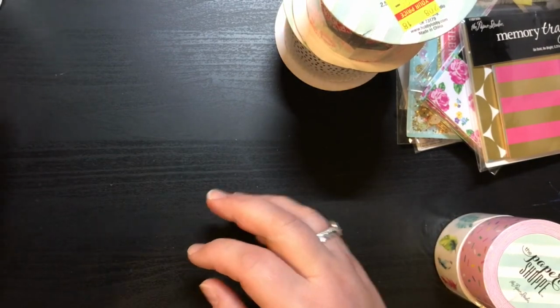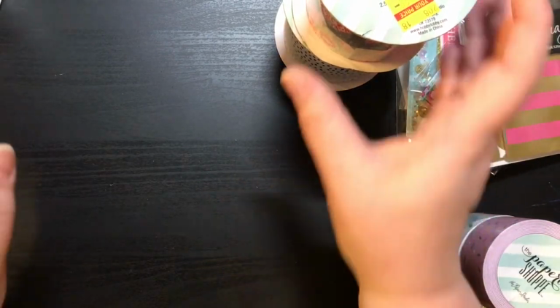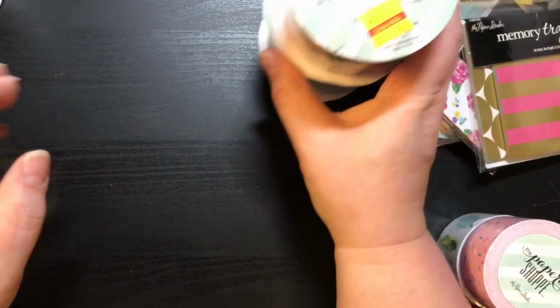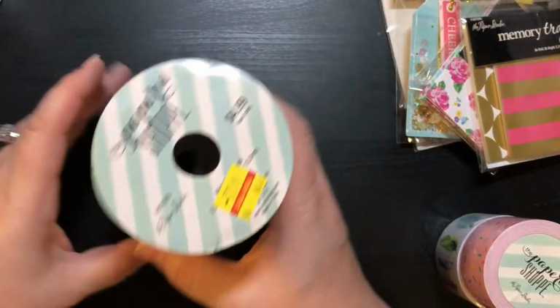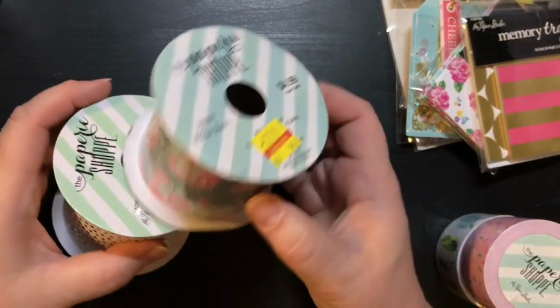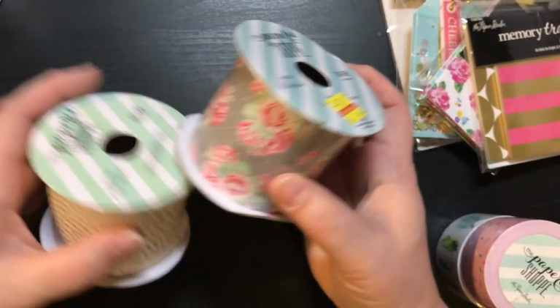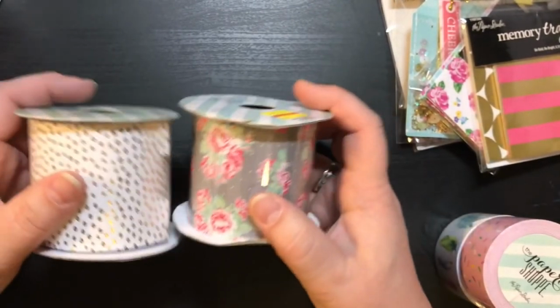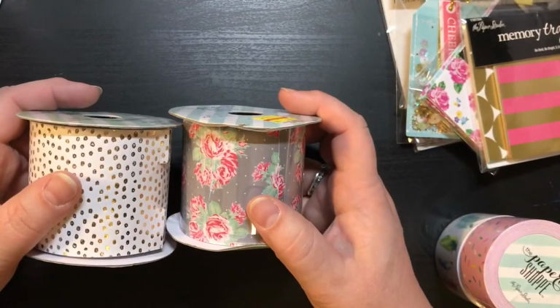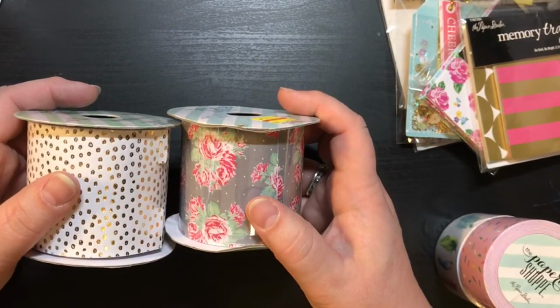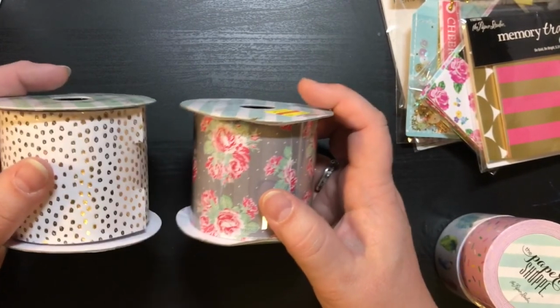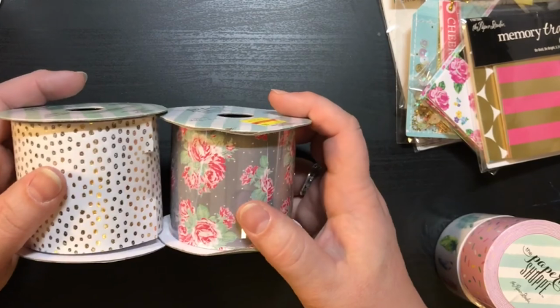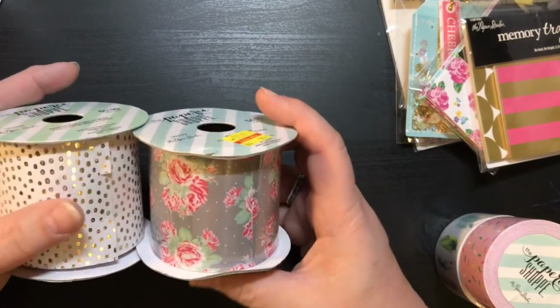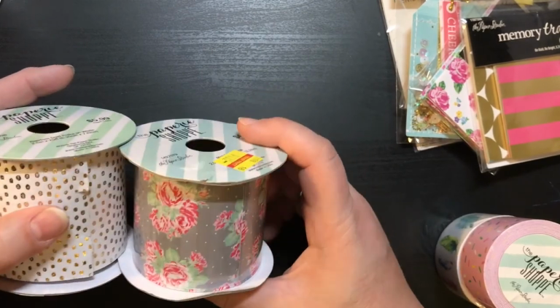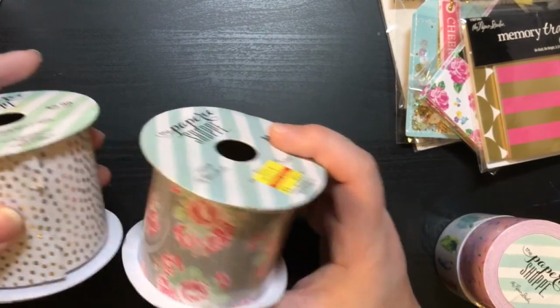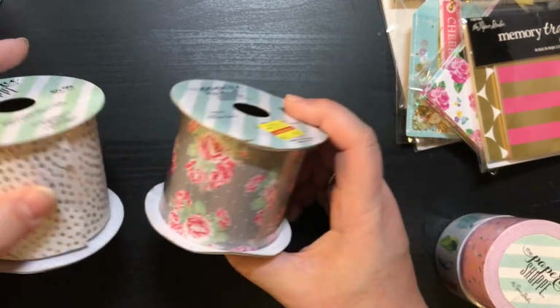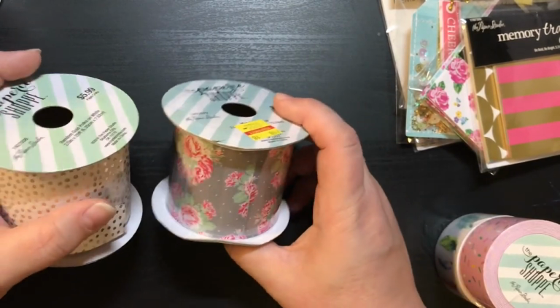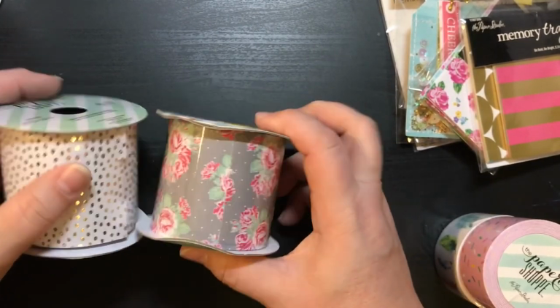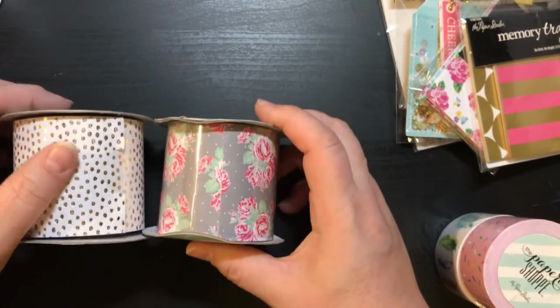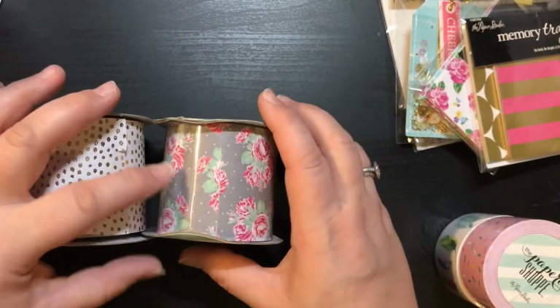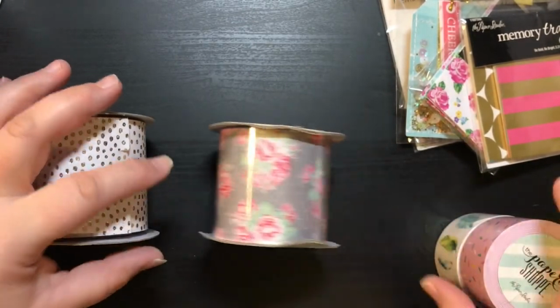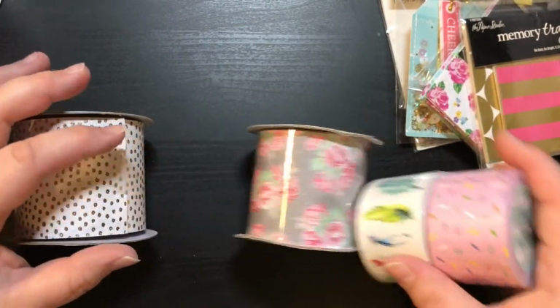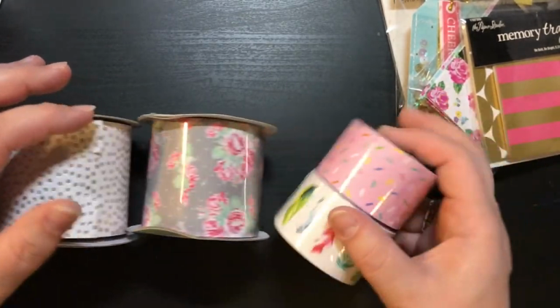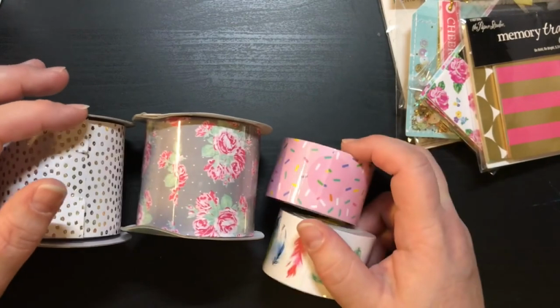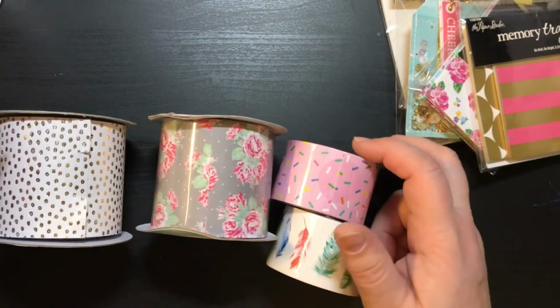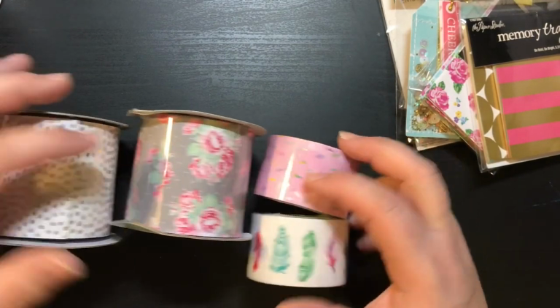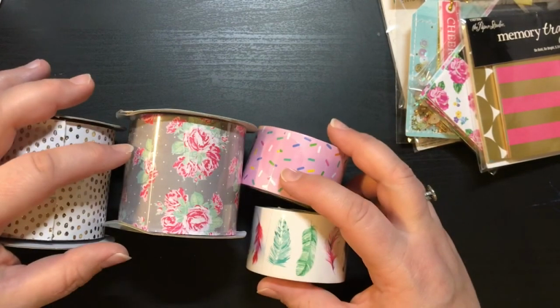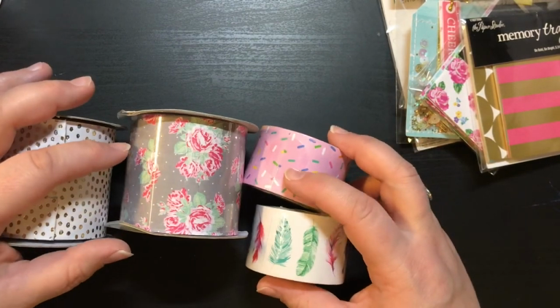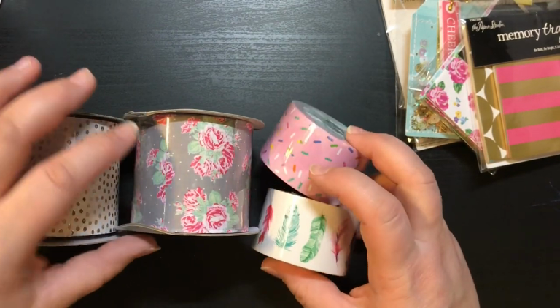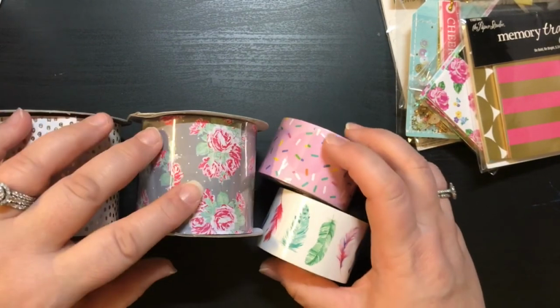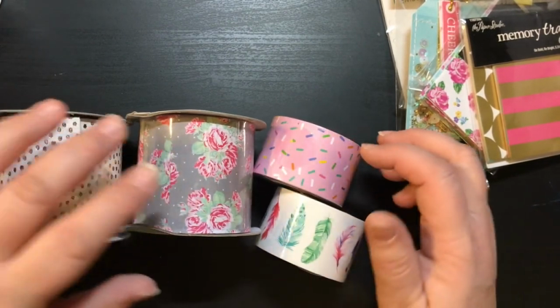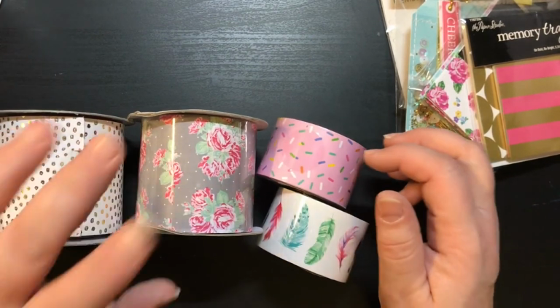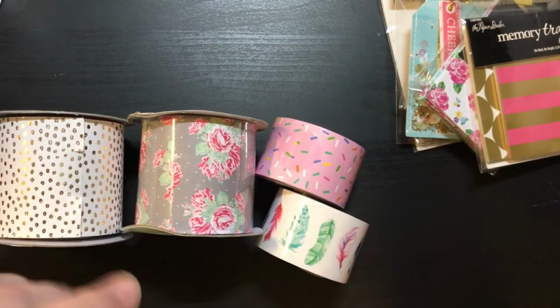So there we go, guys — this is my Hobby Lobby clearance haul. You really need to go and check out your Hobby Lobby because they are just marking stuff down left and right. So until next time, bye guys!